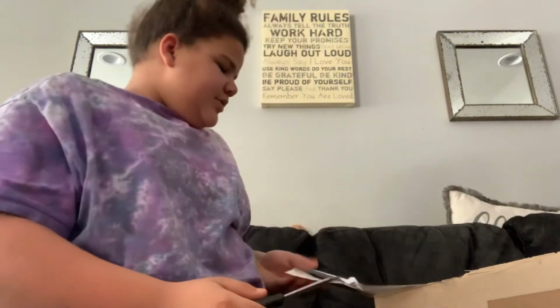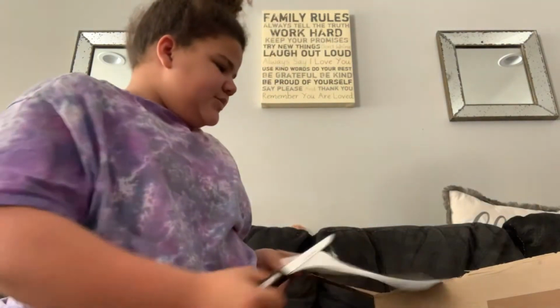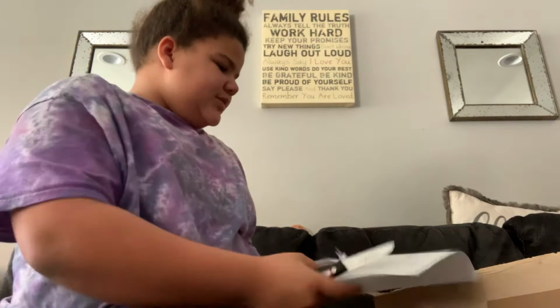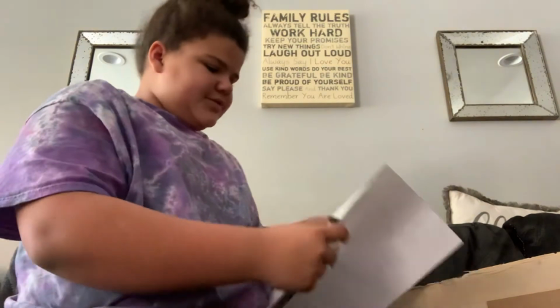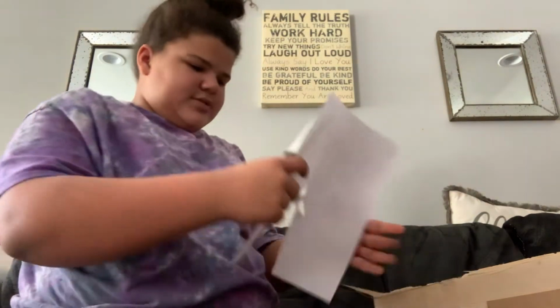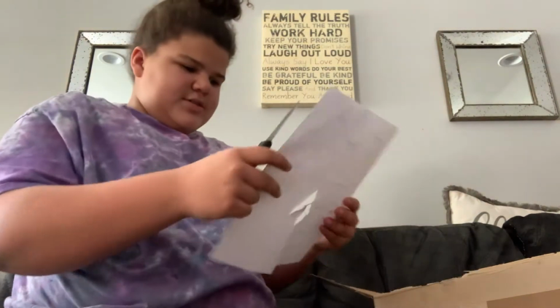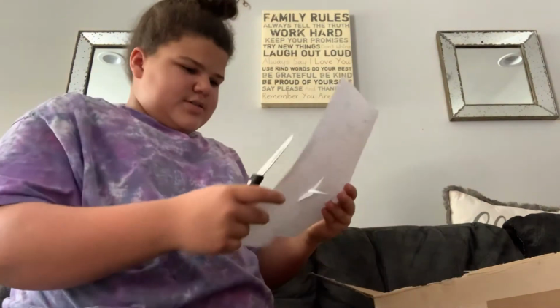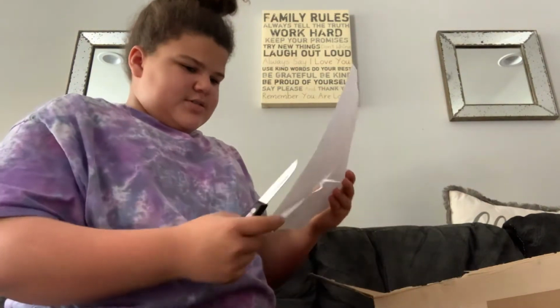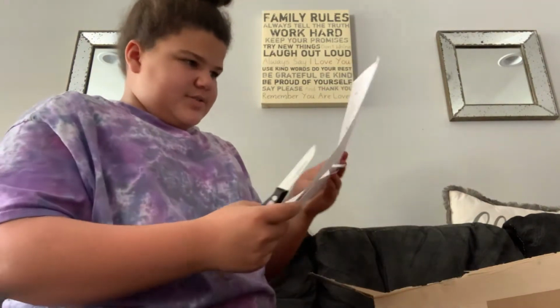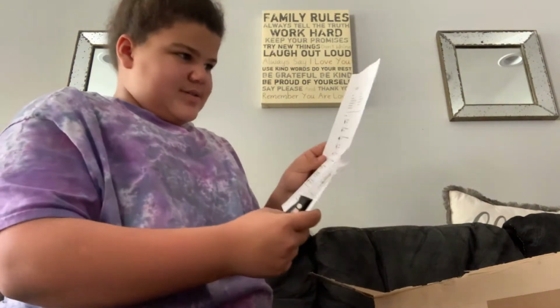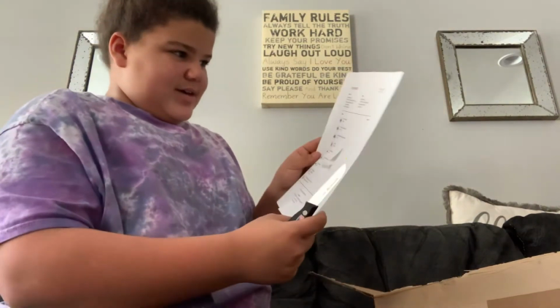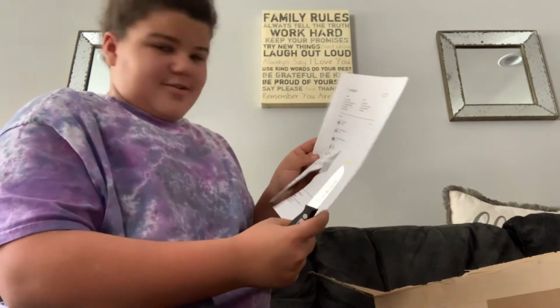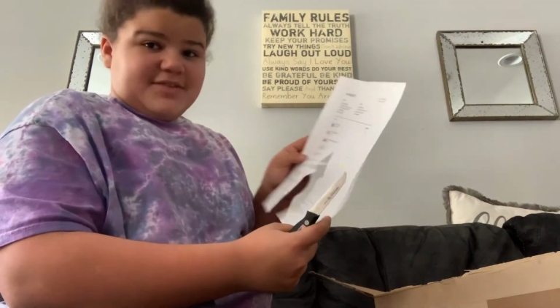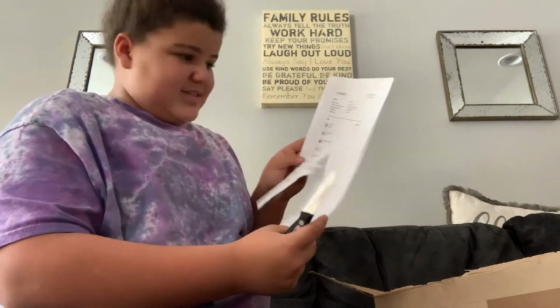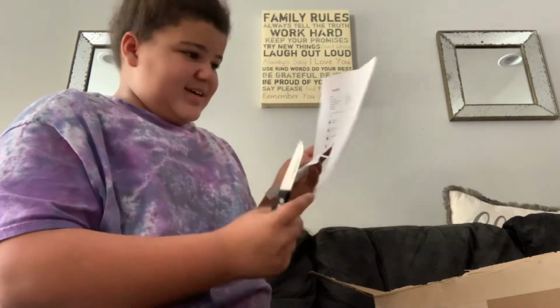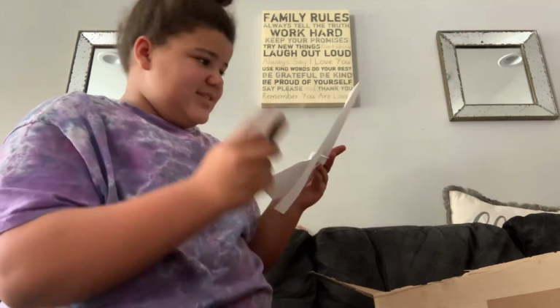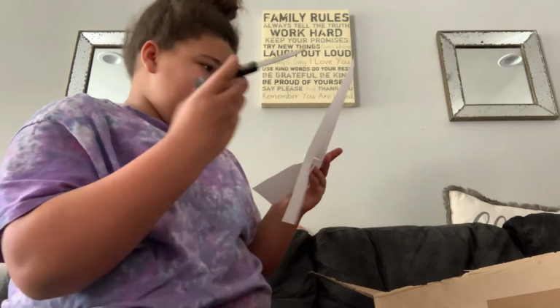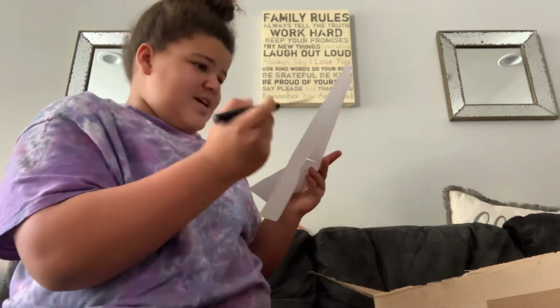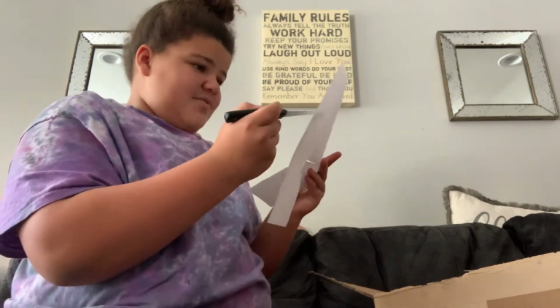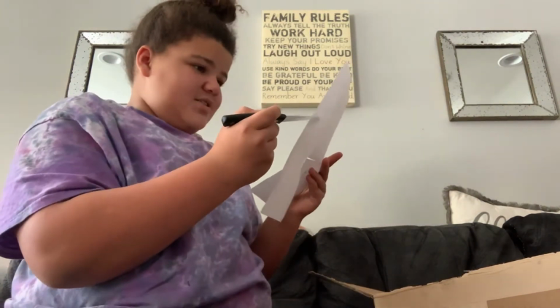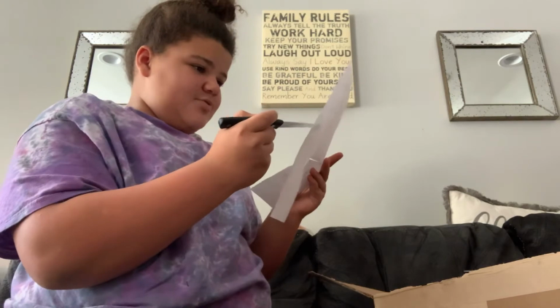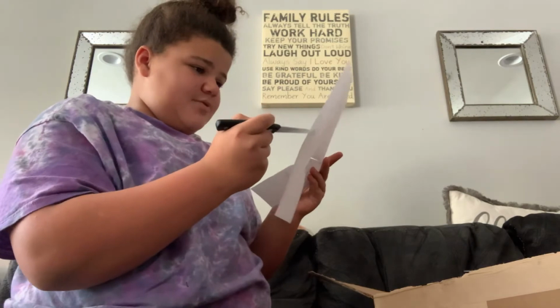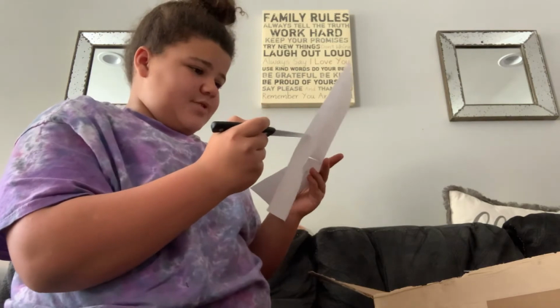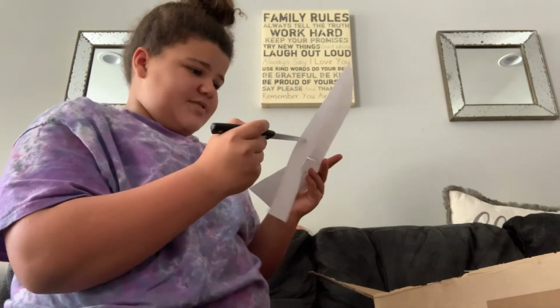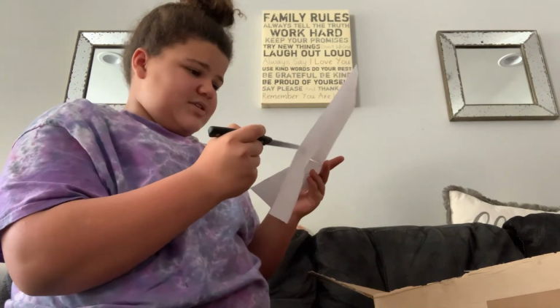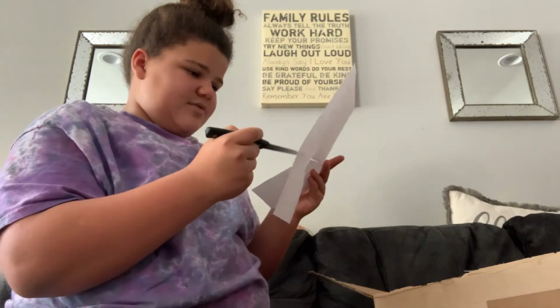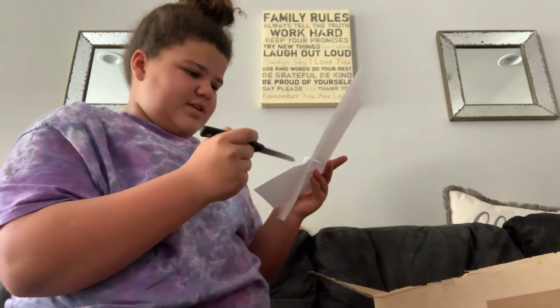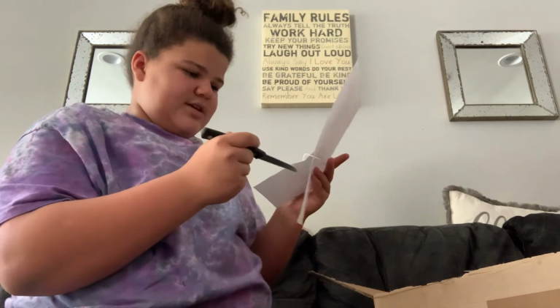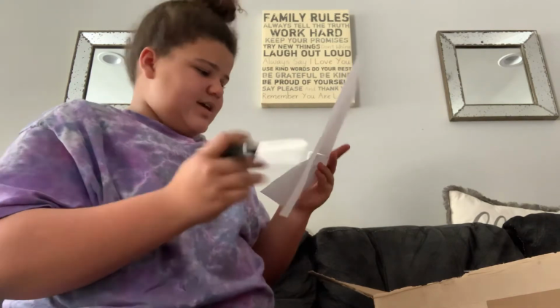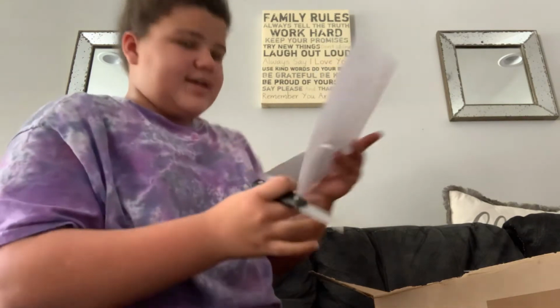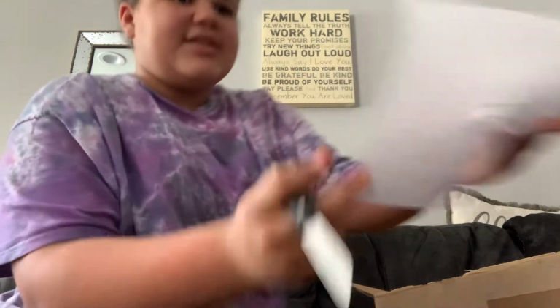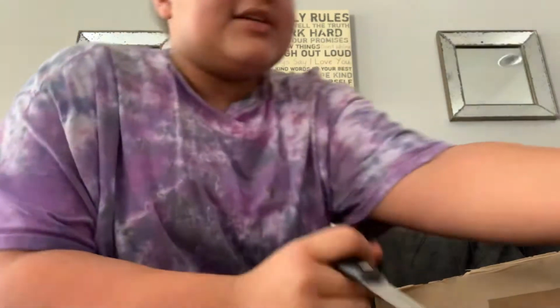Here's my stuff. So, I got all of this — I got 1, 2, 3, 4, 5, 6, 7, 8, 9, 10. I got 10 things.